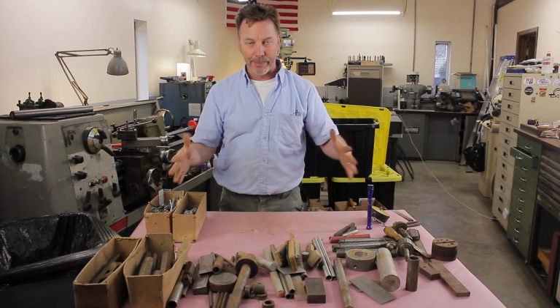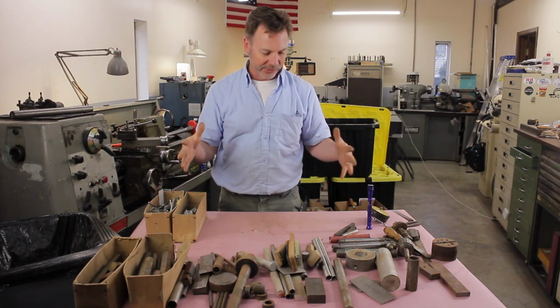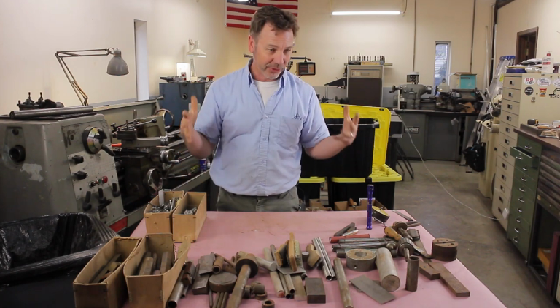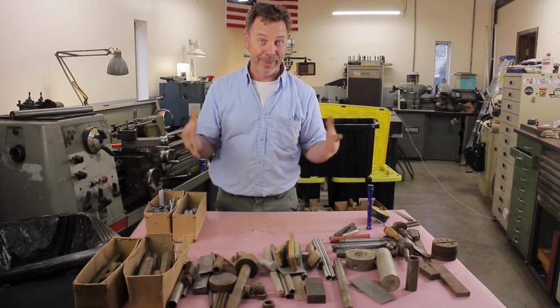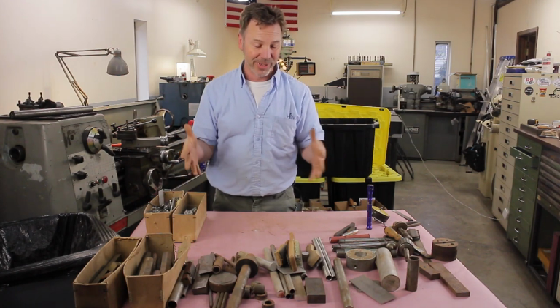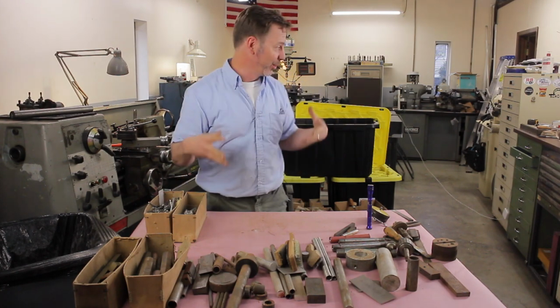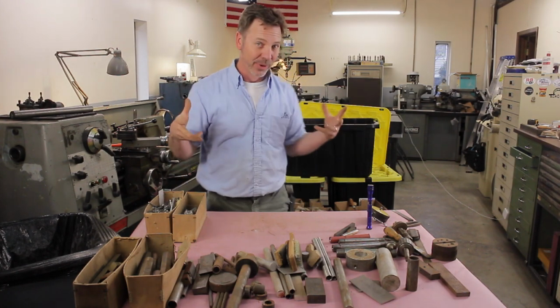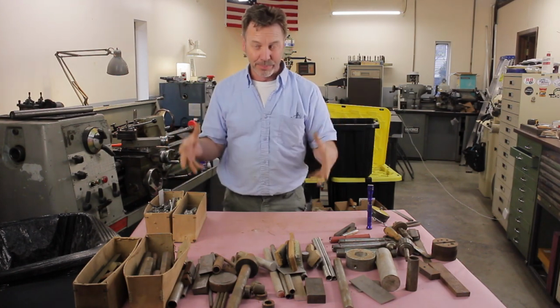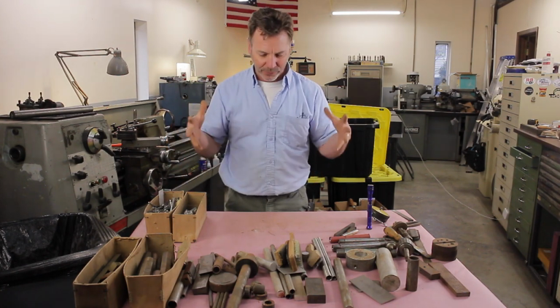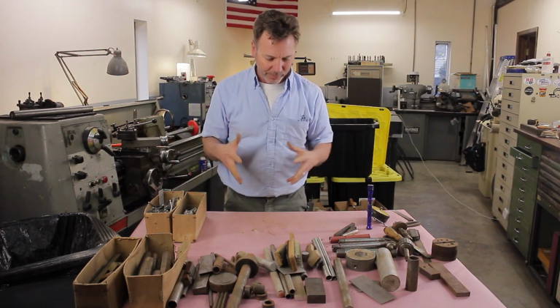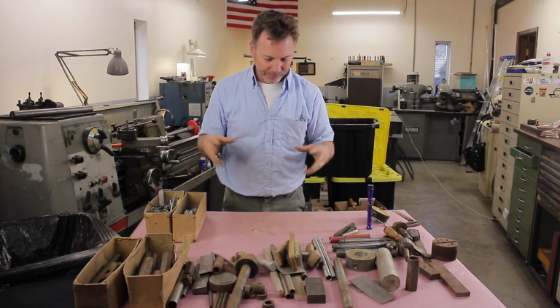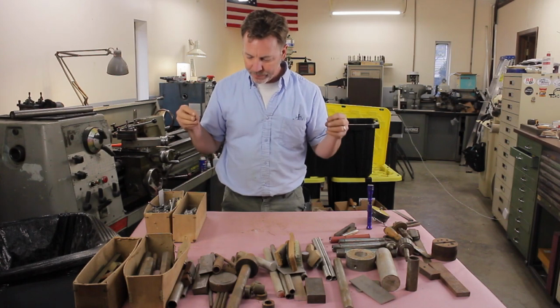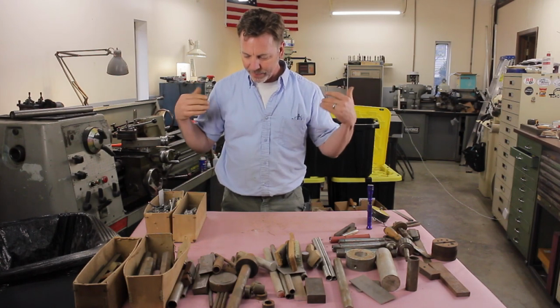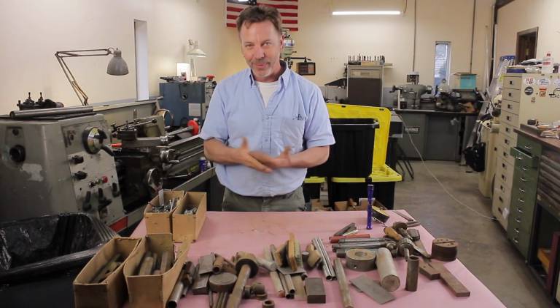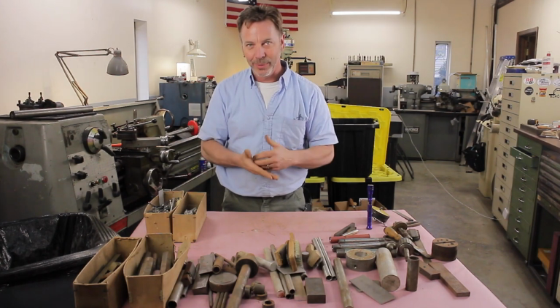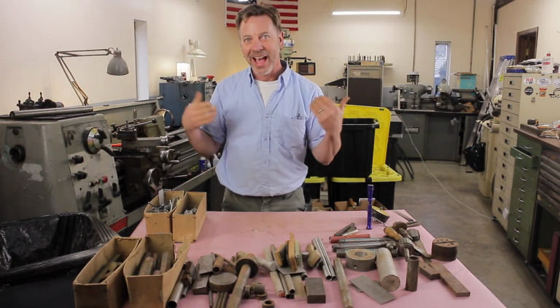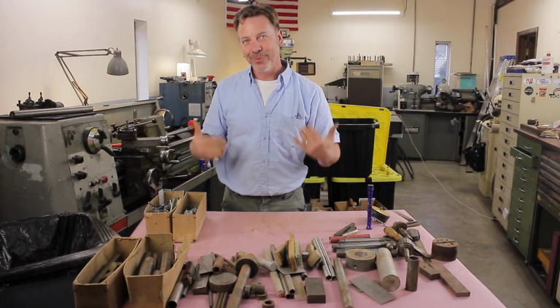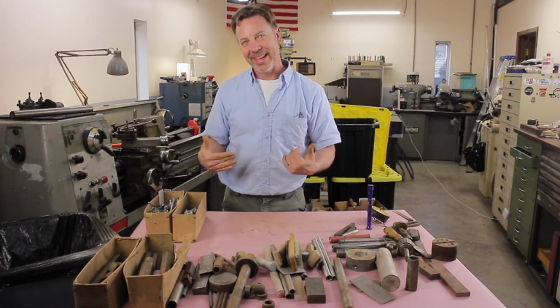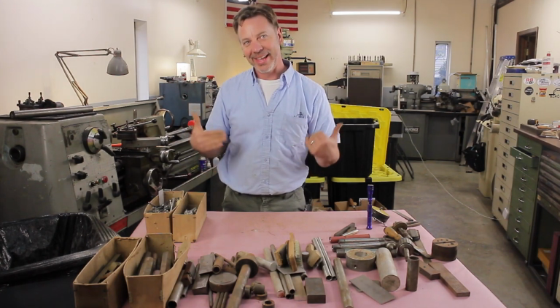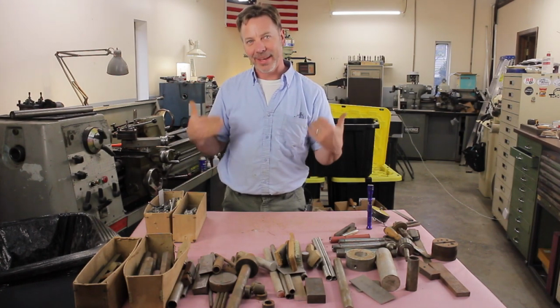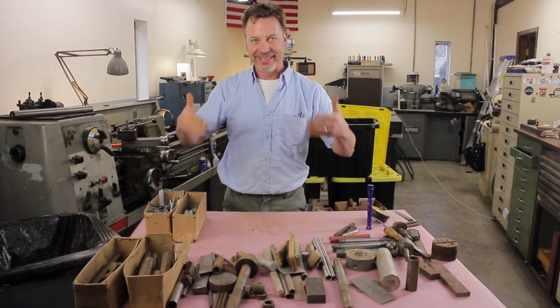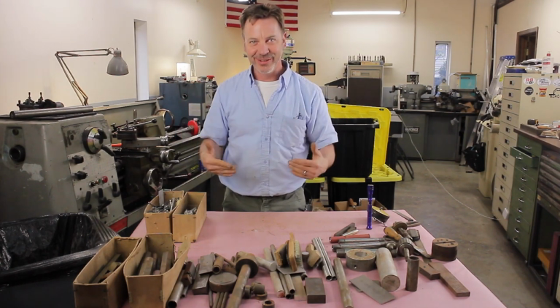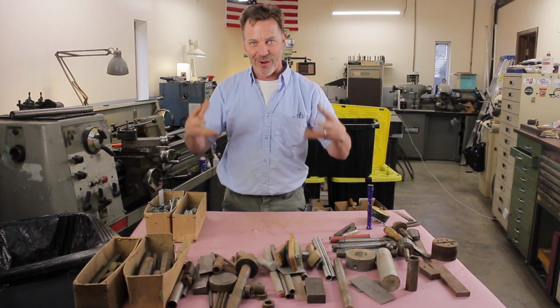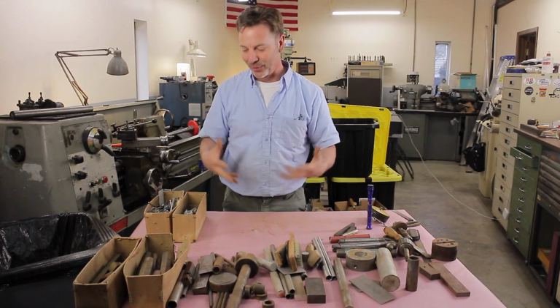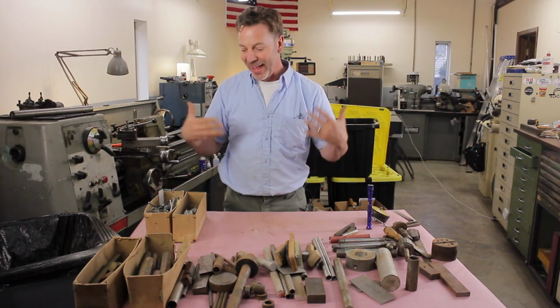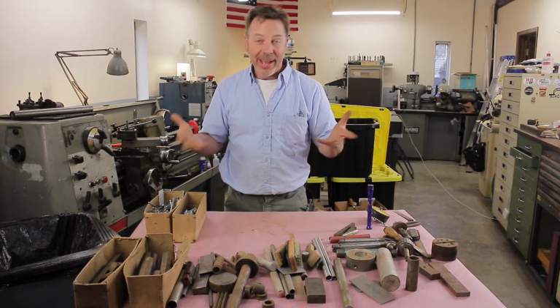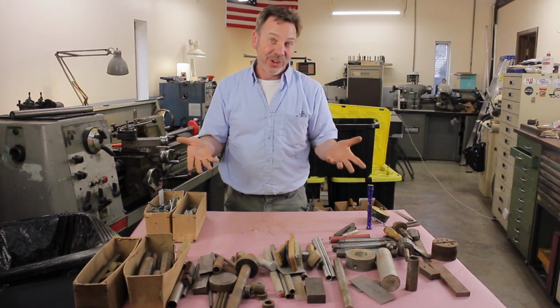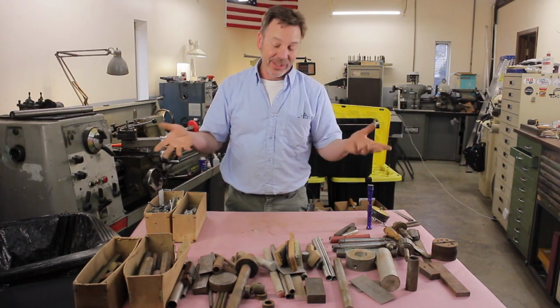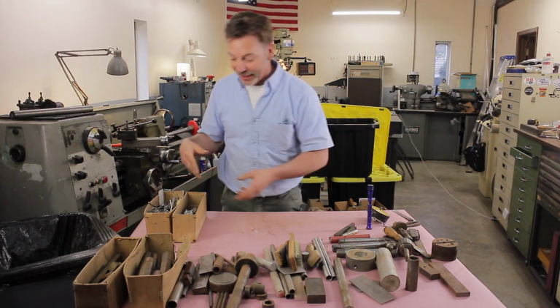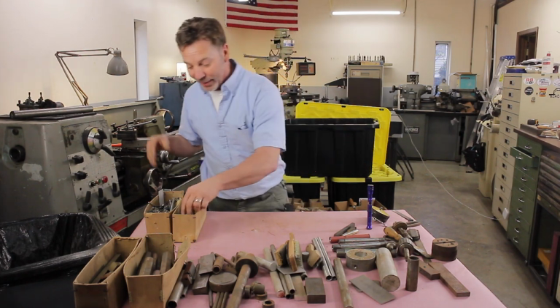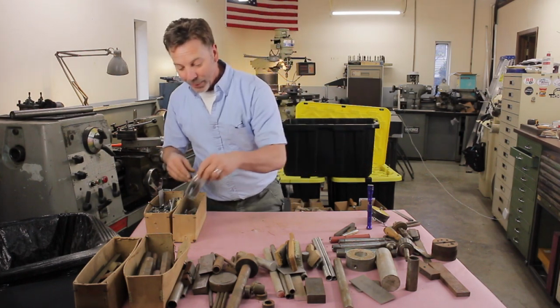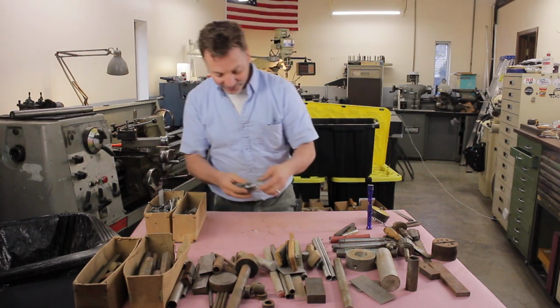The stuff in here actually came out of a Kennedy toolbox top box — it was actually a Snap-on, really a beautiful toolbox. I didn't want the toolbox, I just wanted the substance inside all the drawers. I negotiated a deal for that and just bought what was inside.